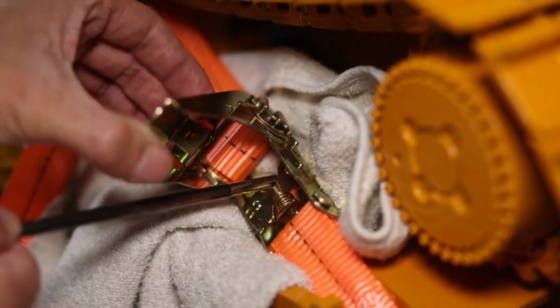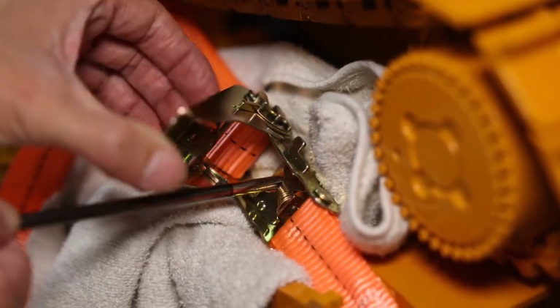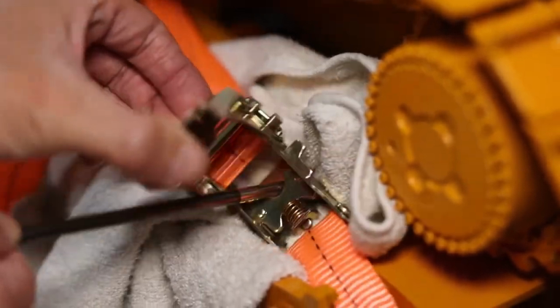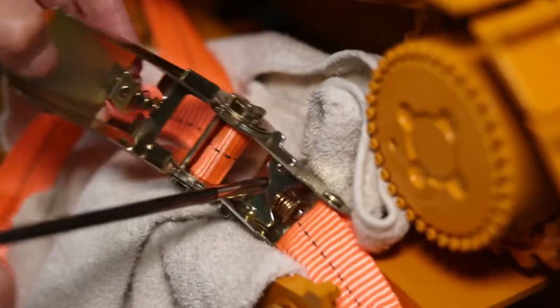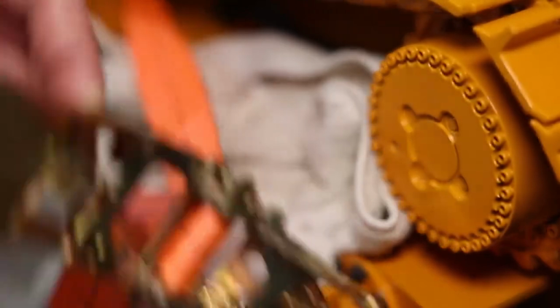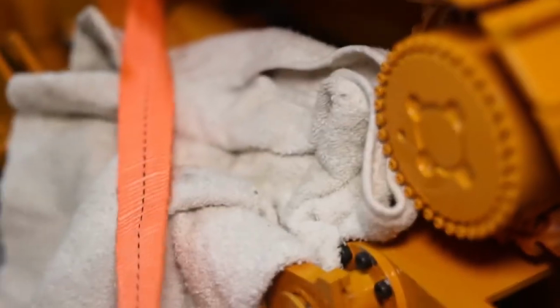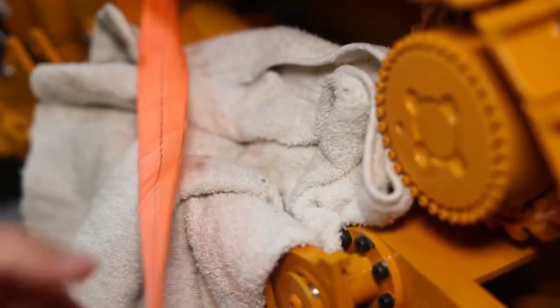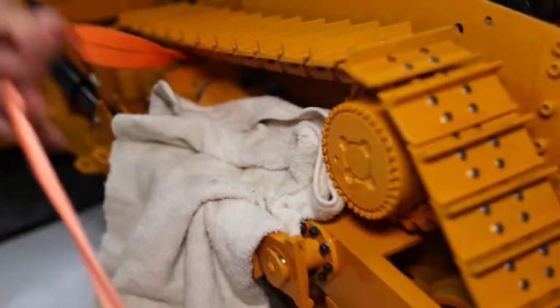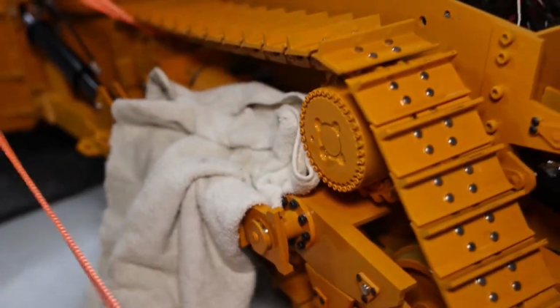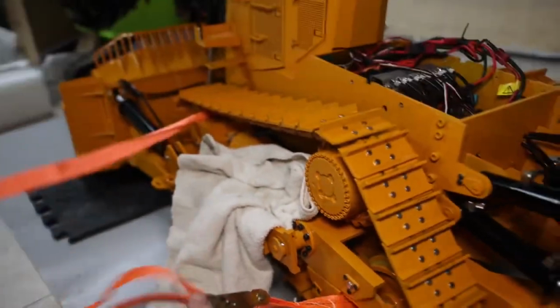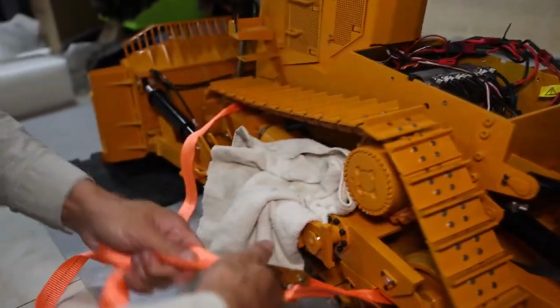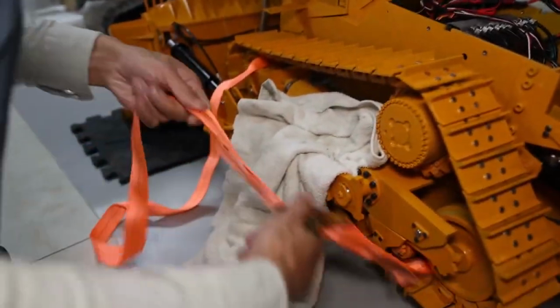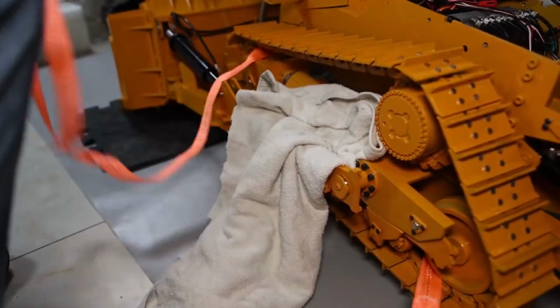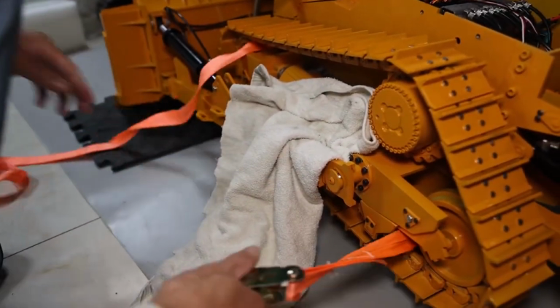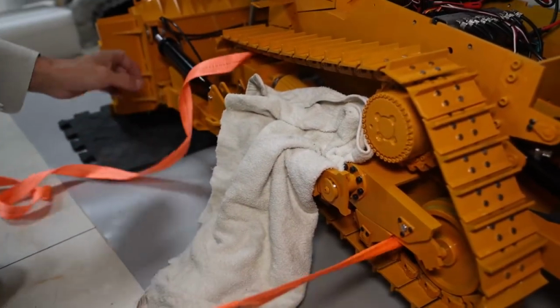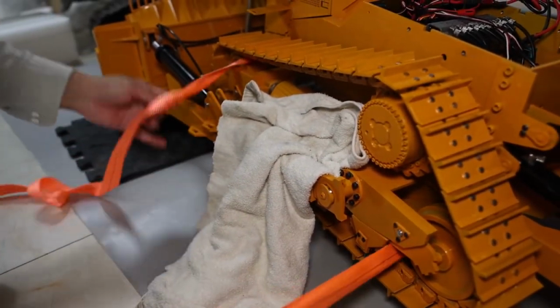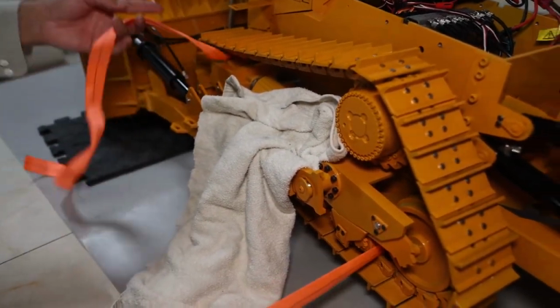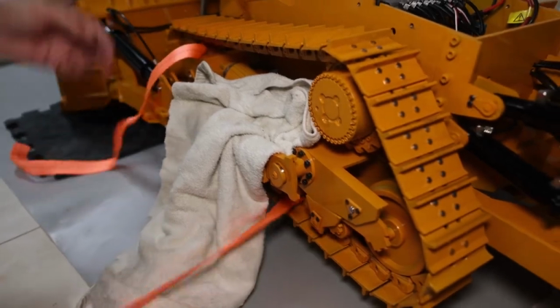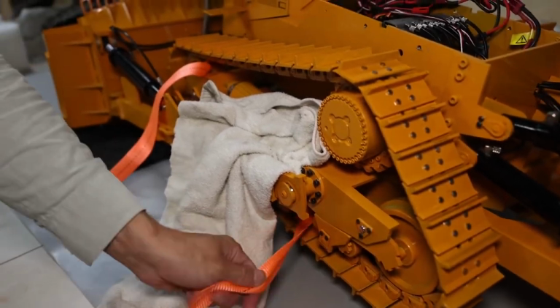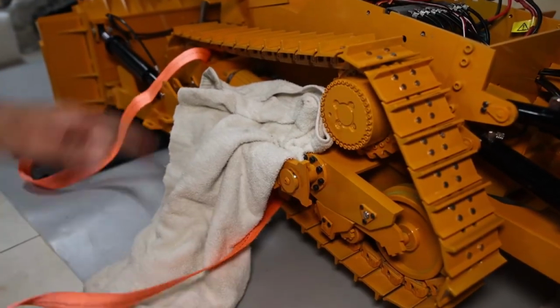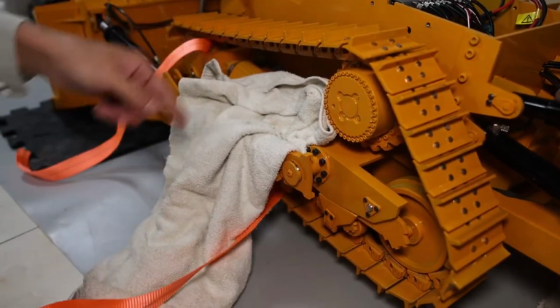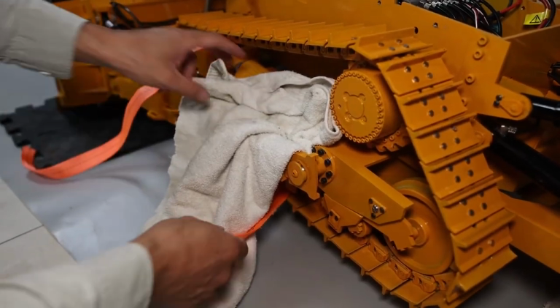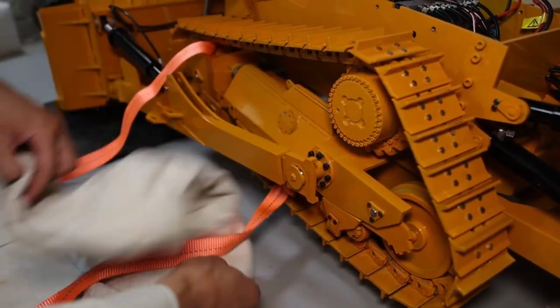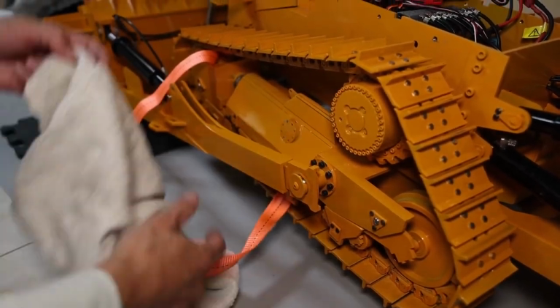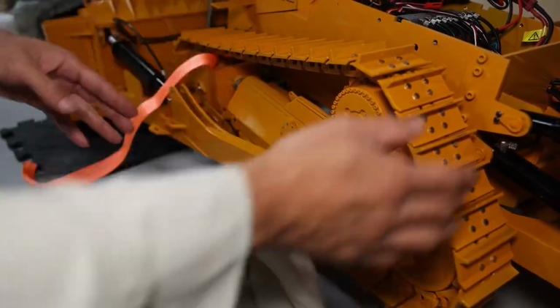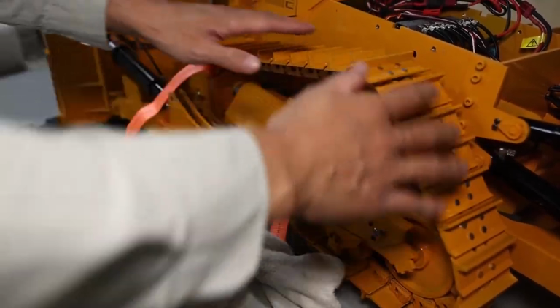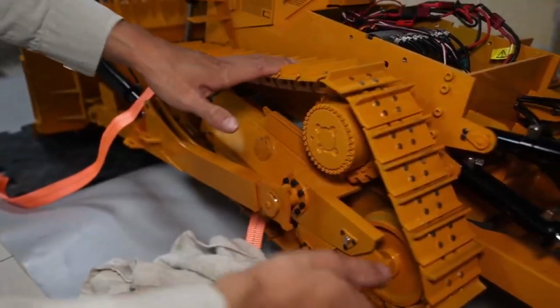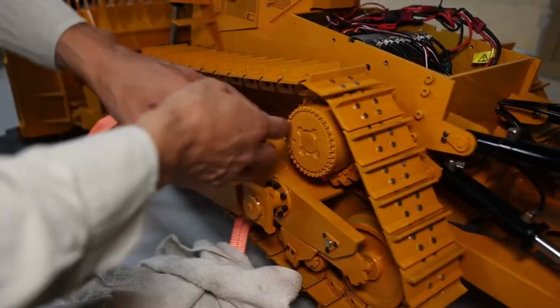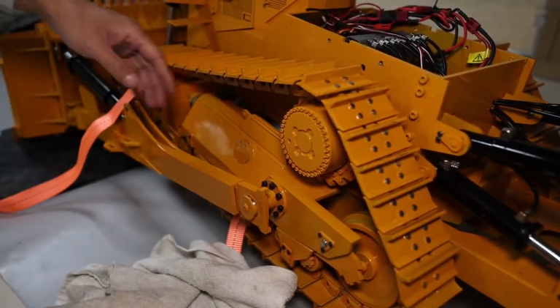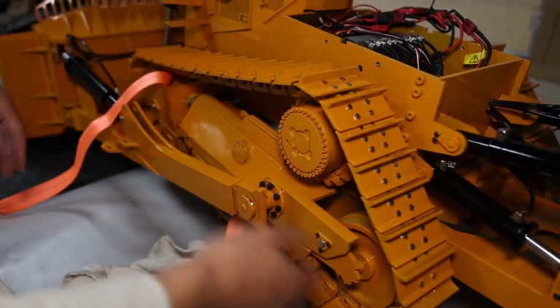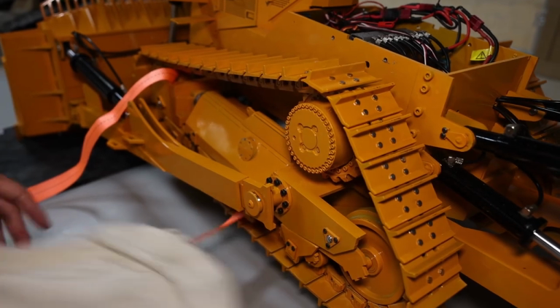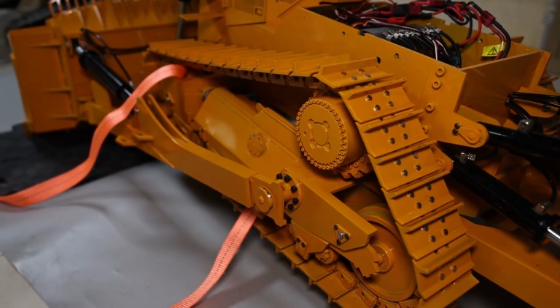Okay, now there's no more tension. You can remove it. That's how you compress this spring and do the maintenance on the track wheels. Thank you.